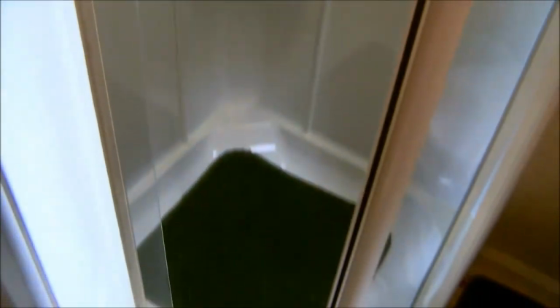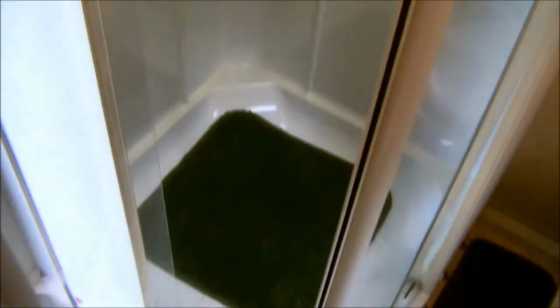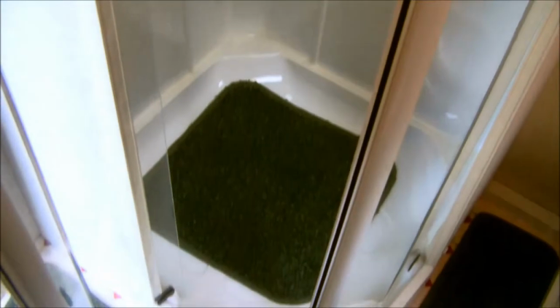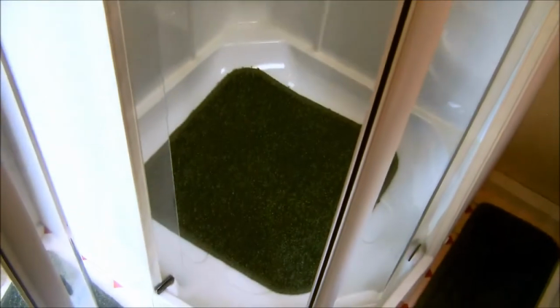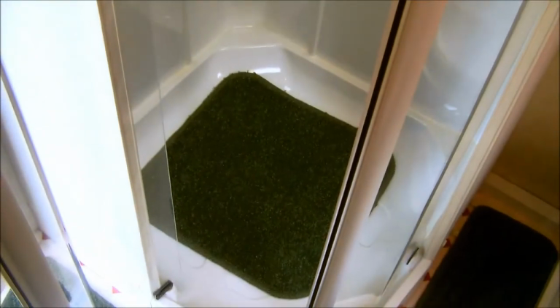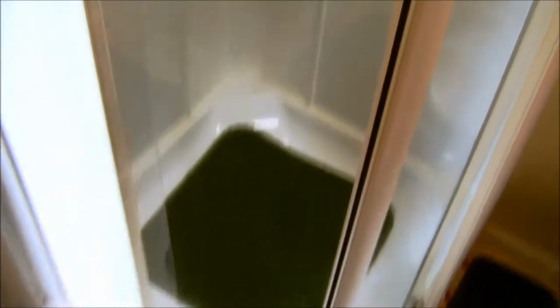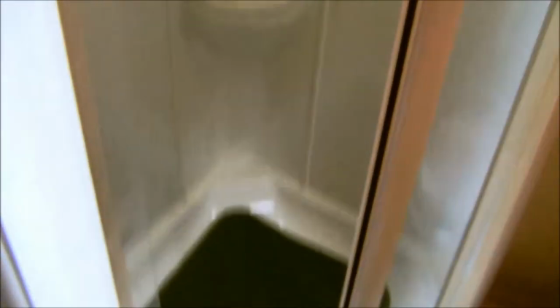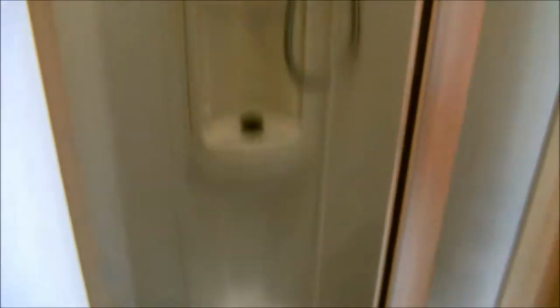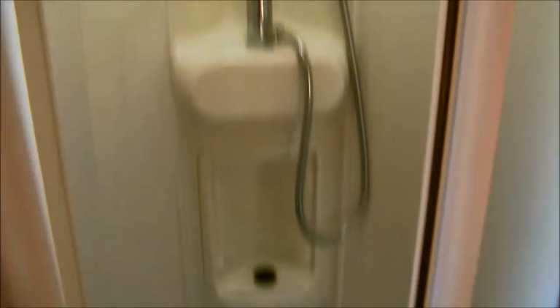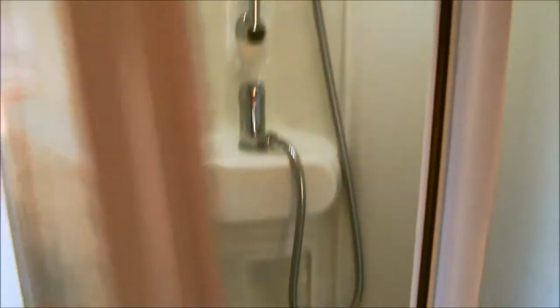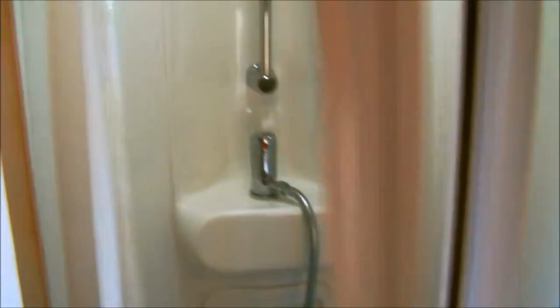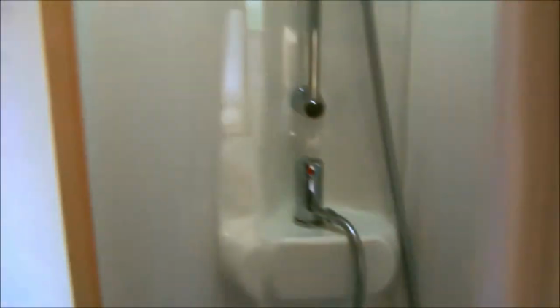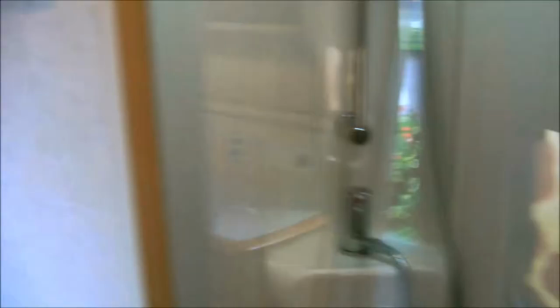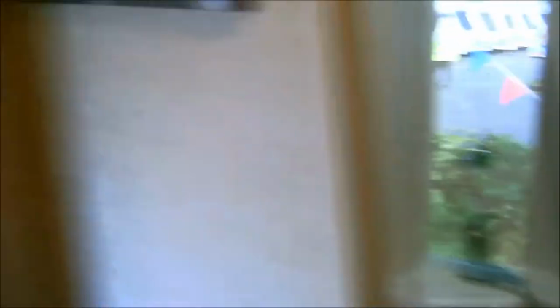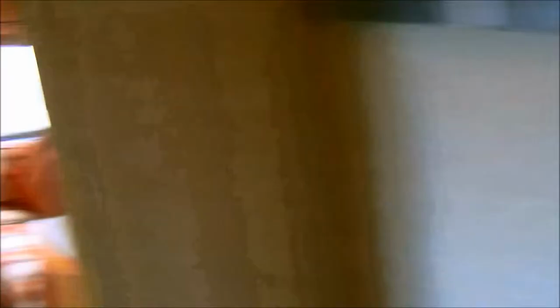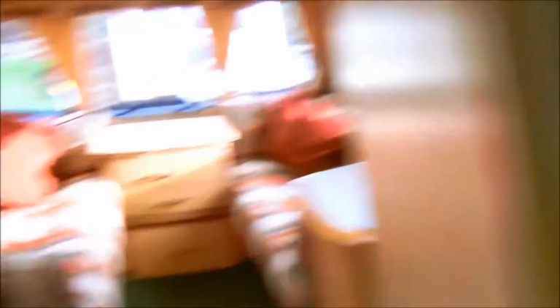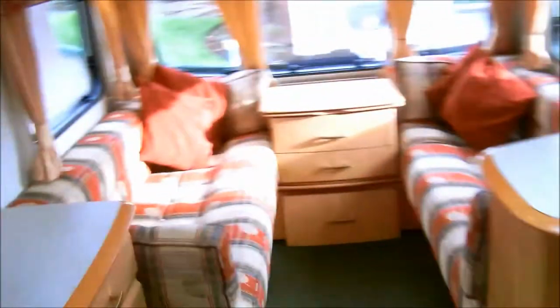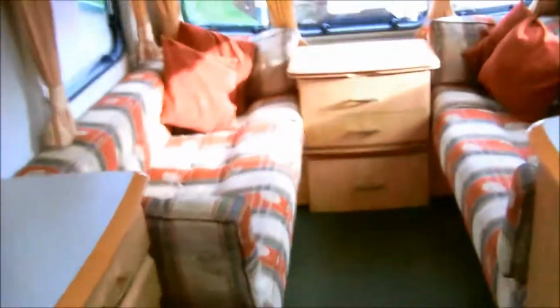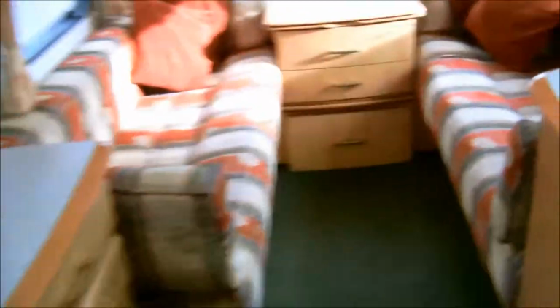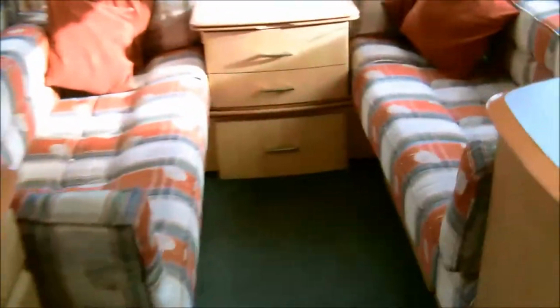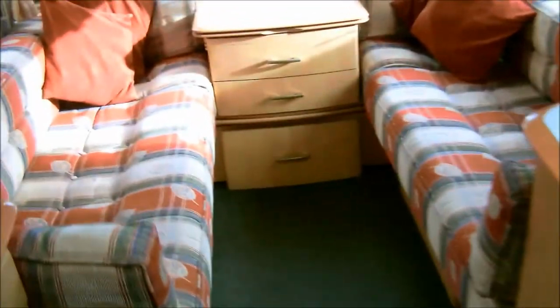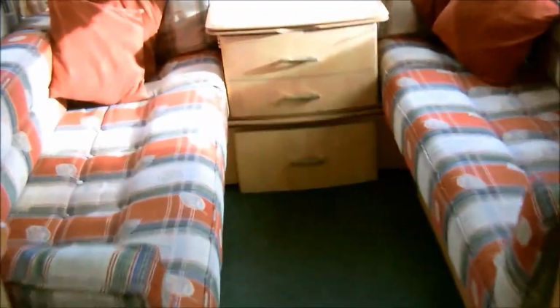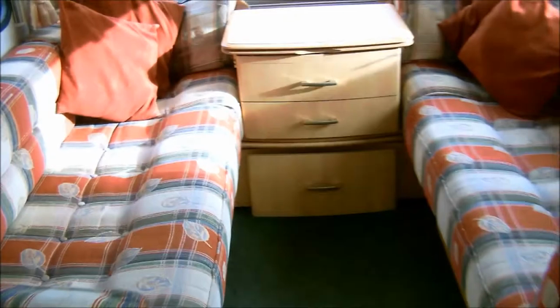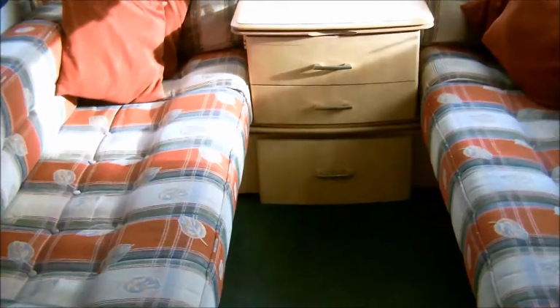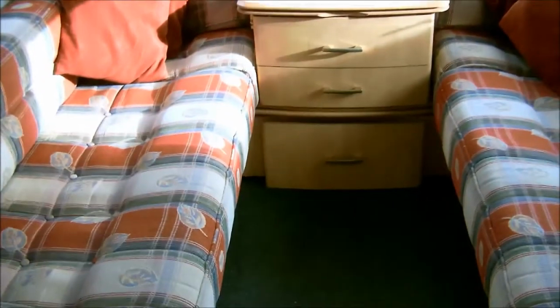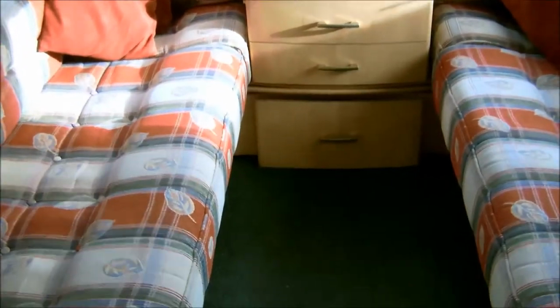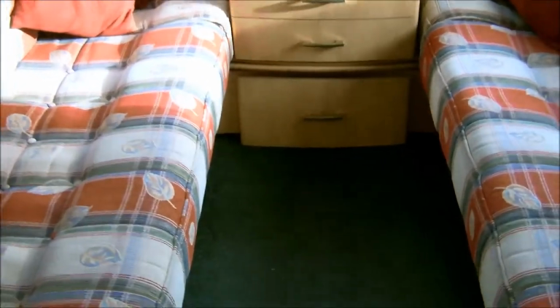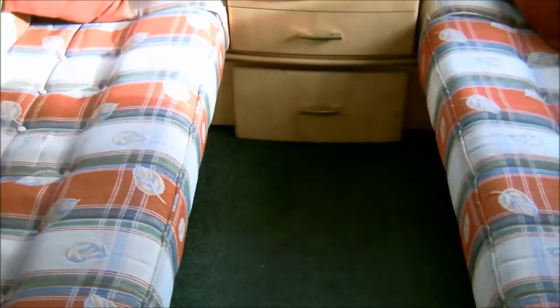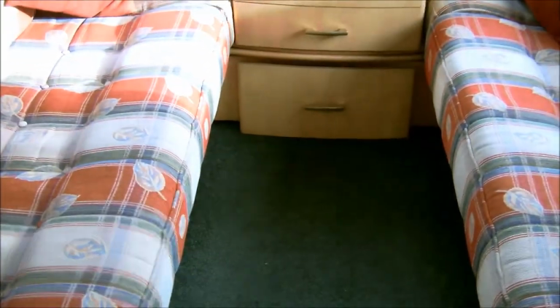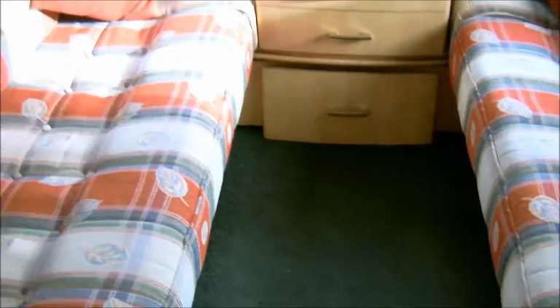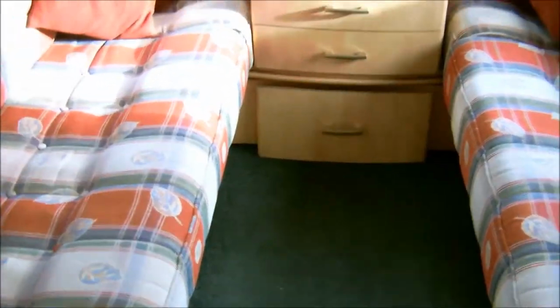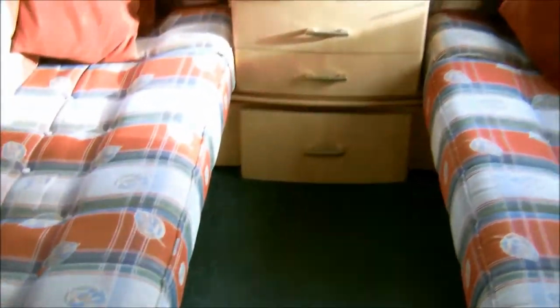This is the Glossop Caravans 2004 Bailey Monarch Series 5.